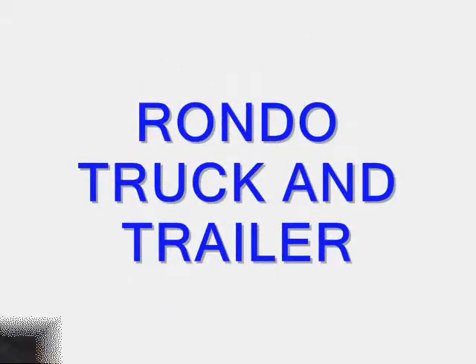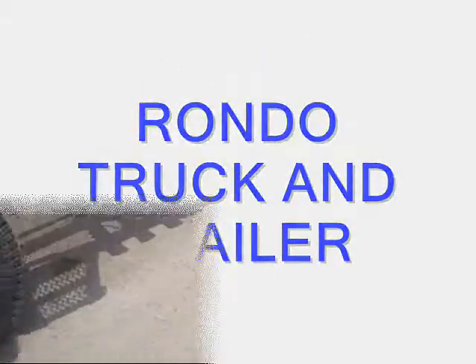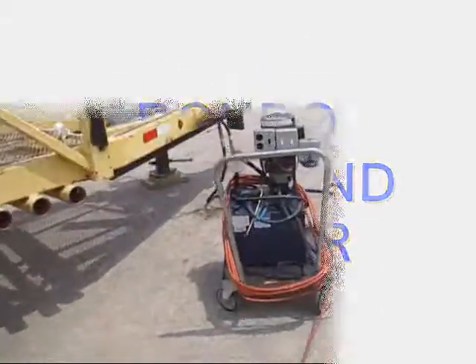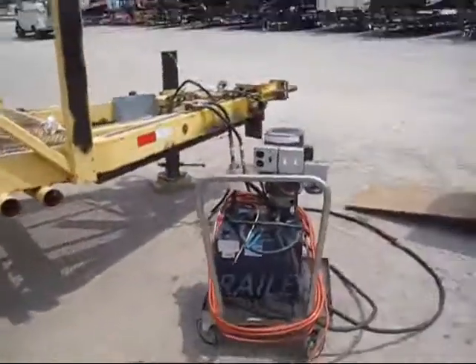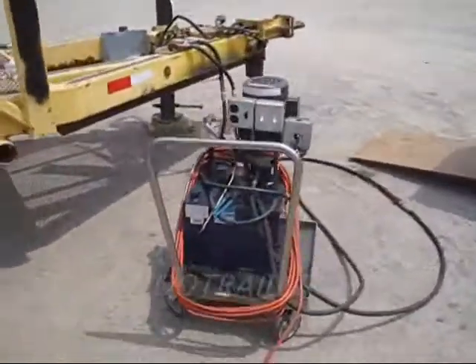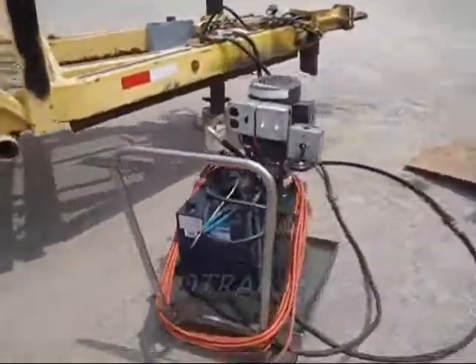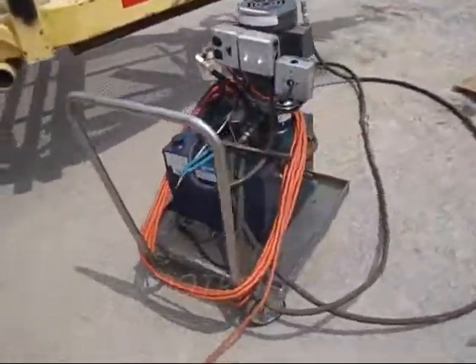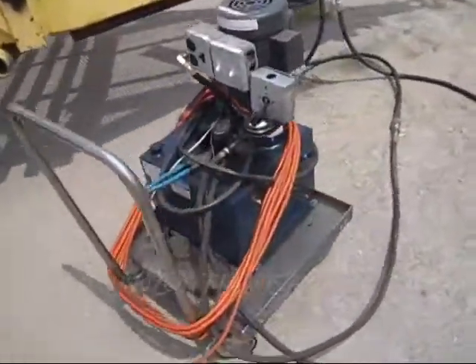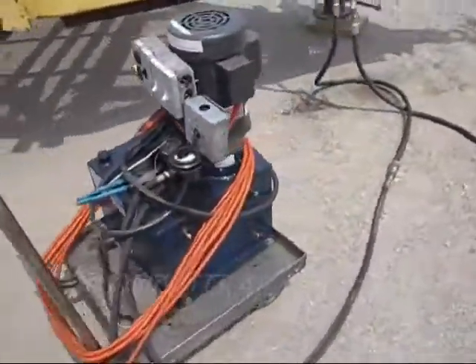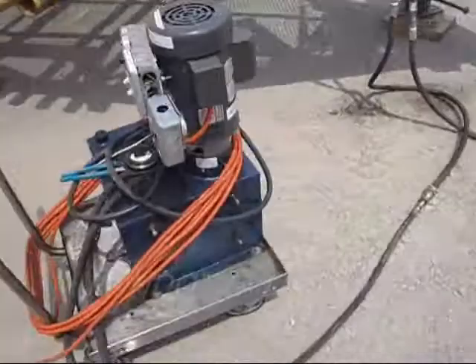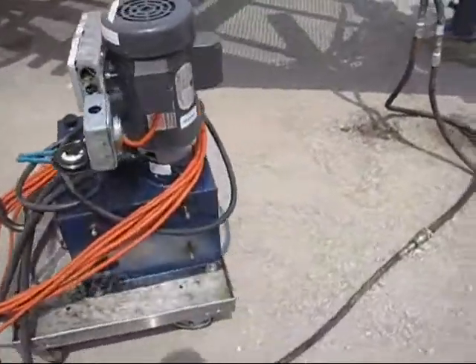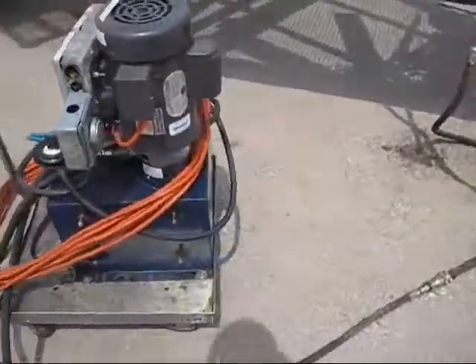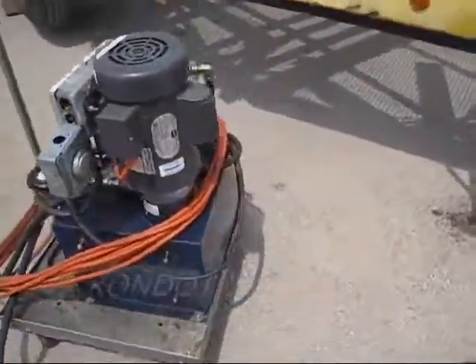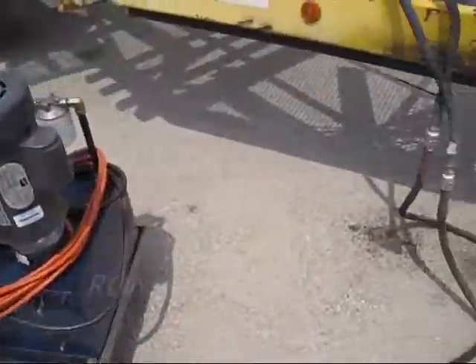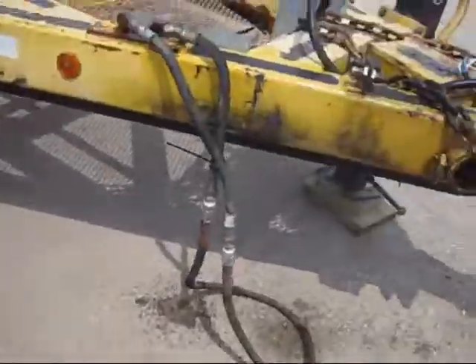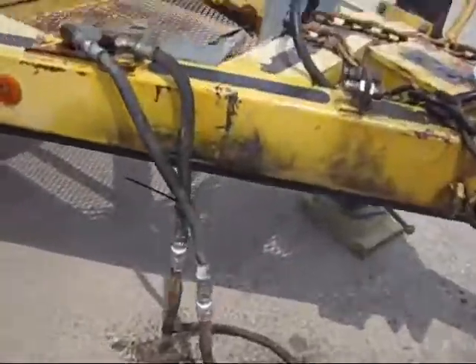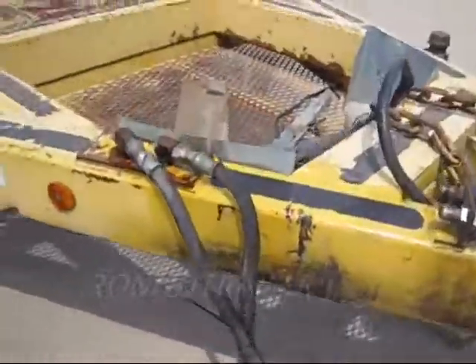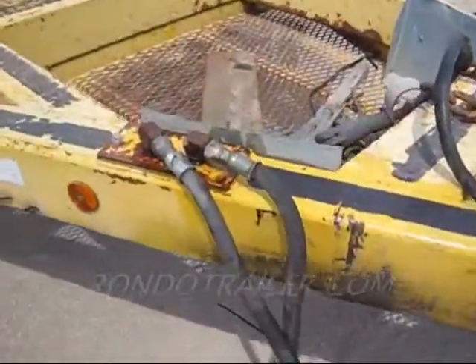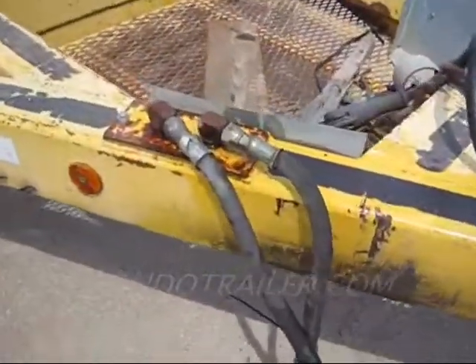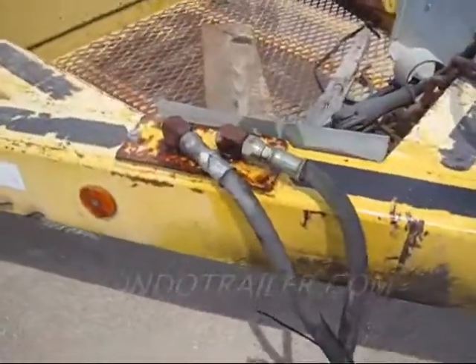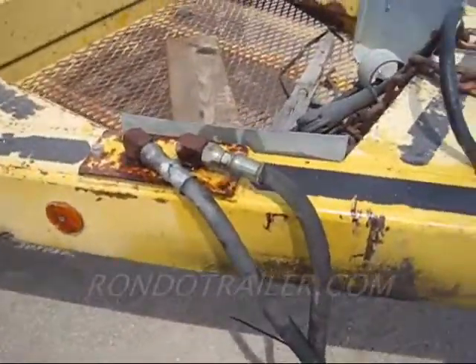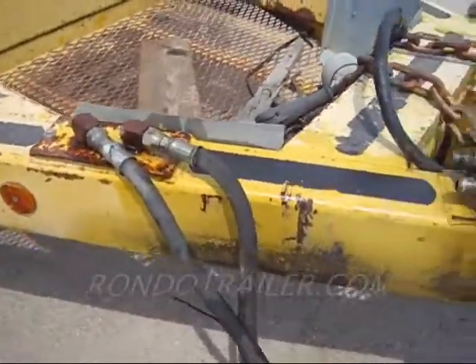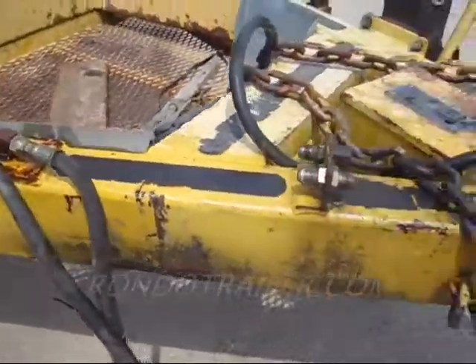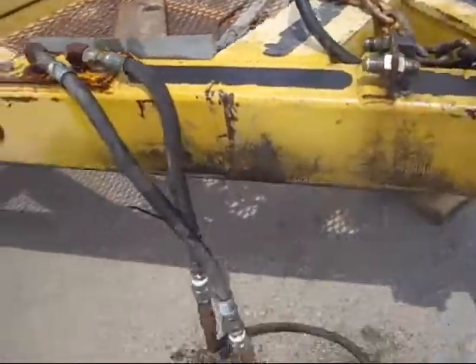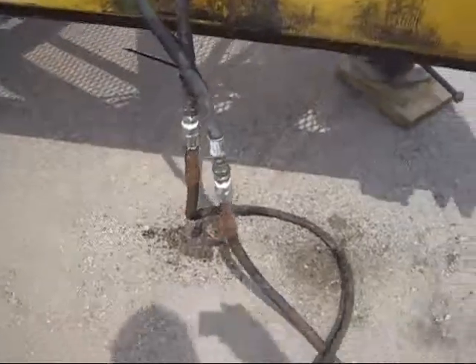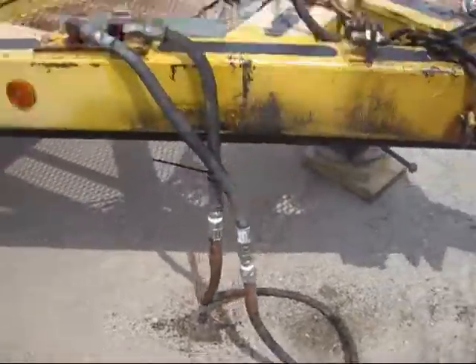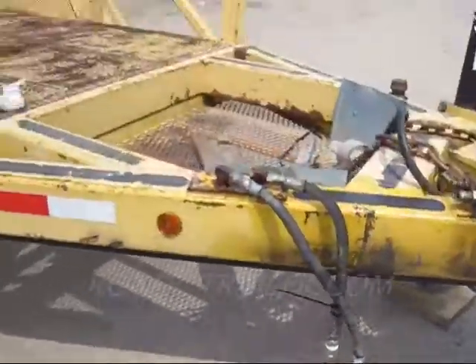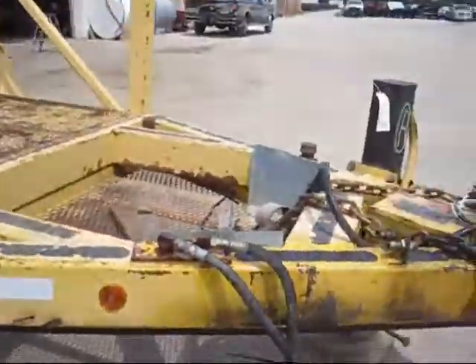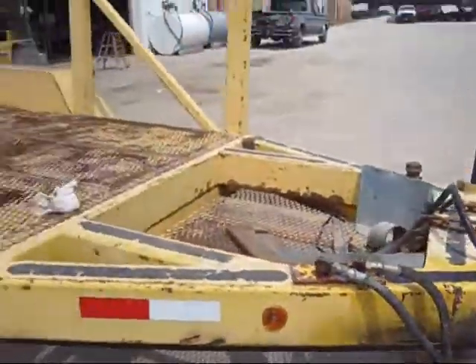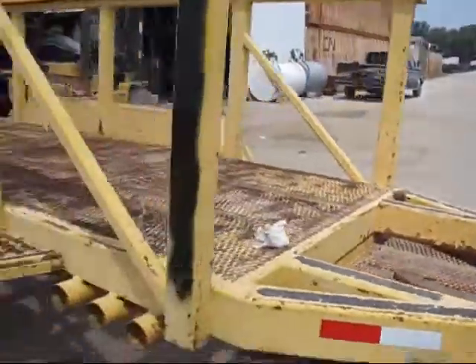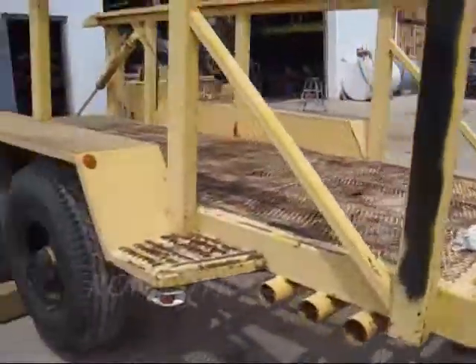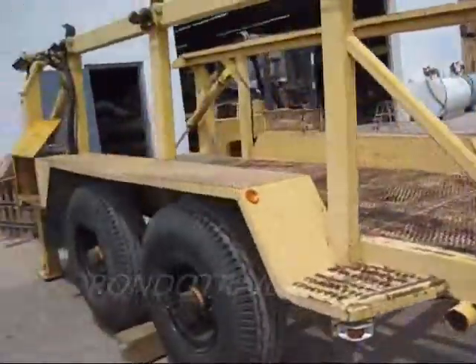We've connected a power supply to it, and if you have your central hydraulics, there you go. We're going to watch it run.